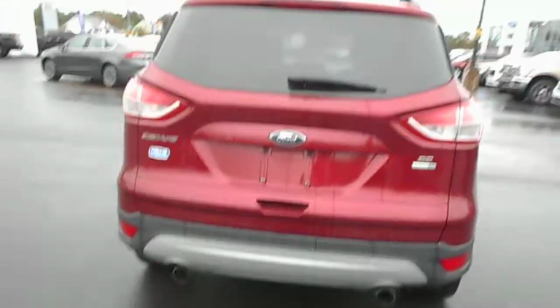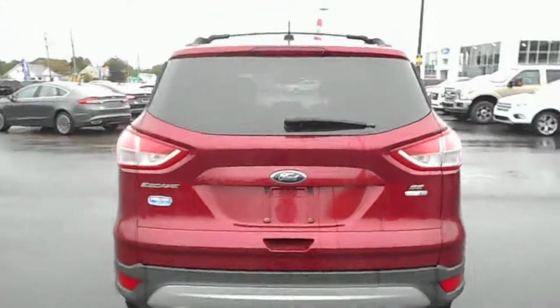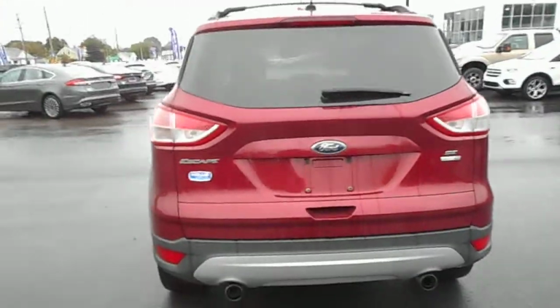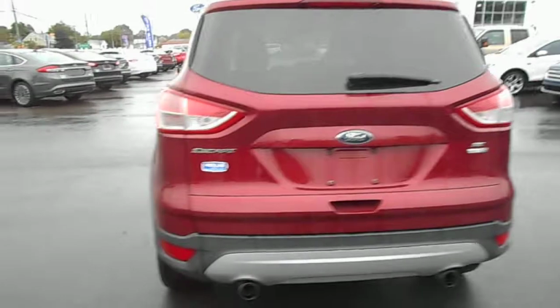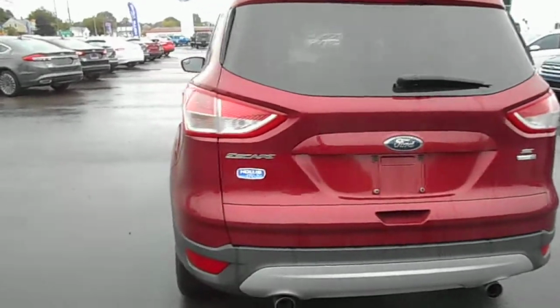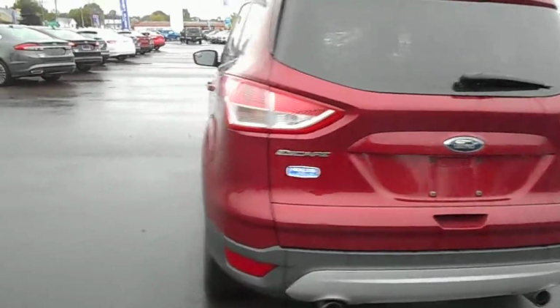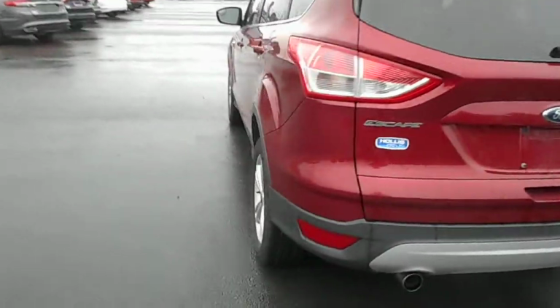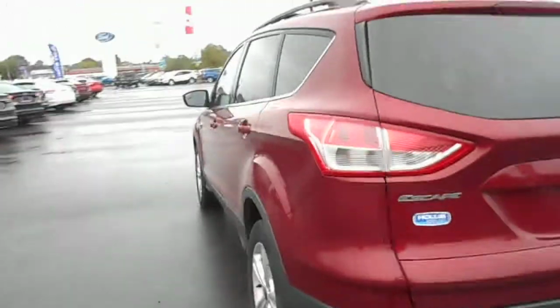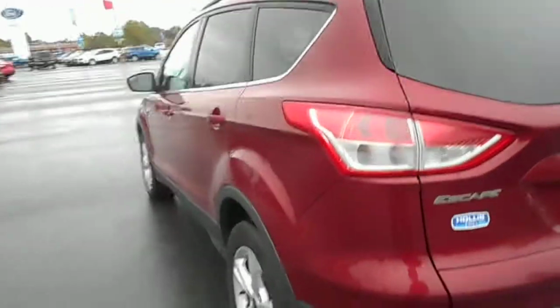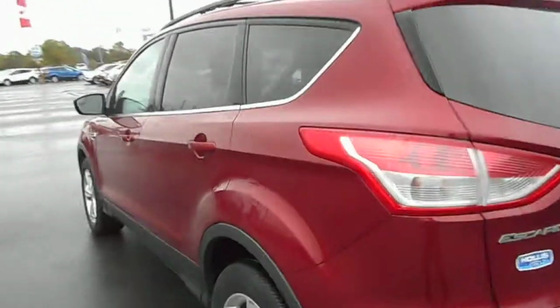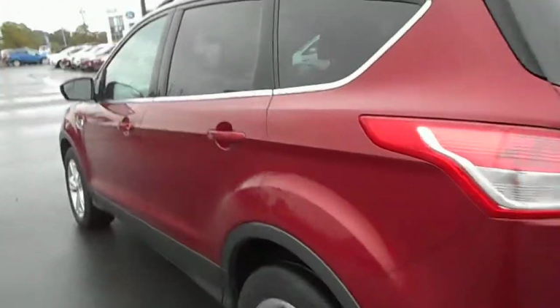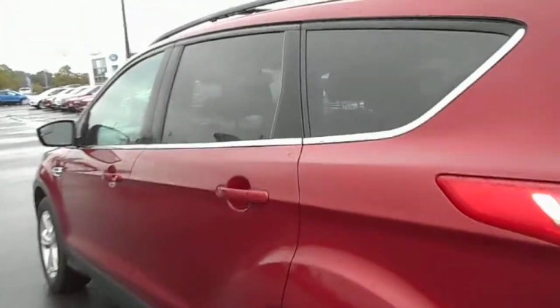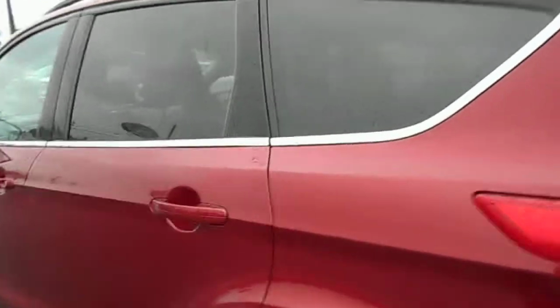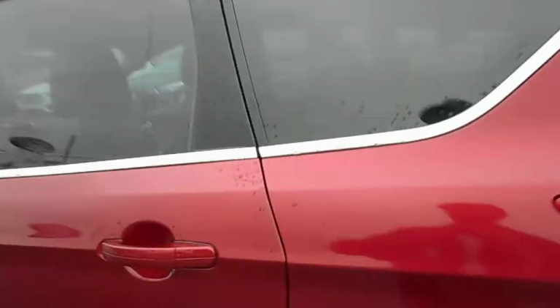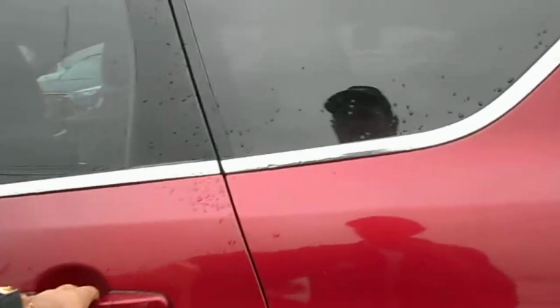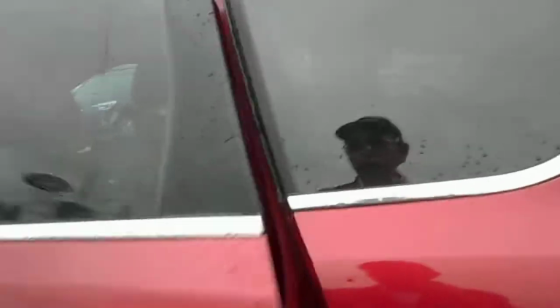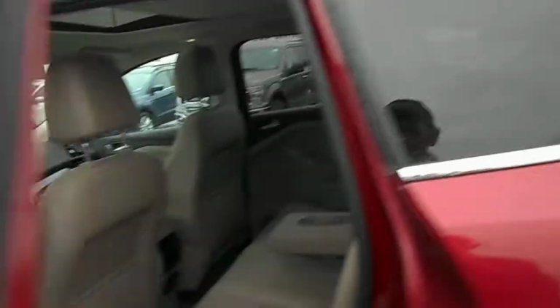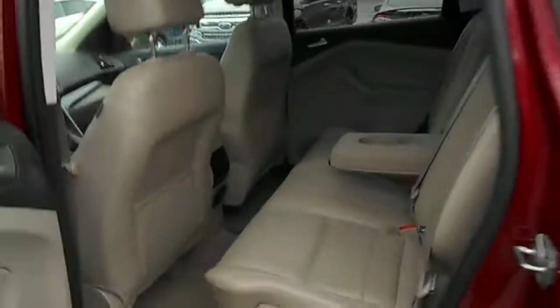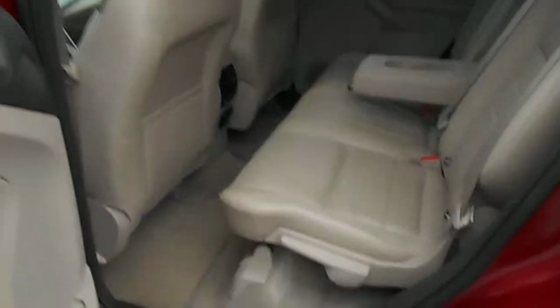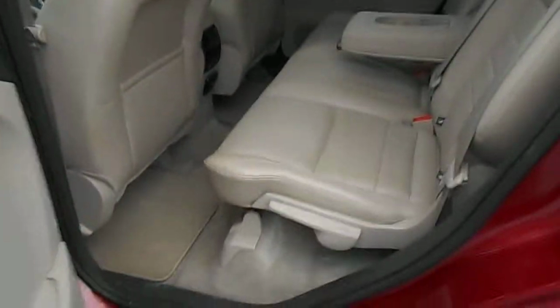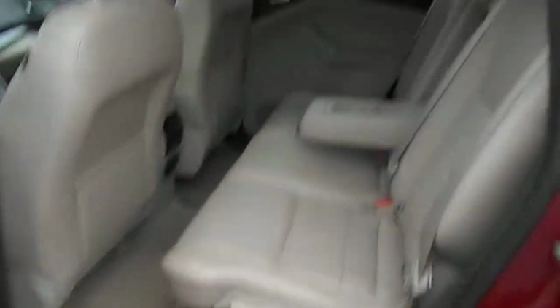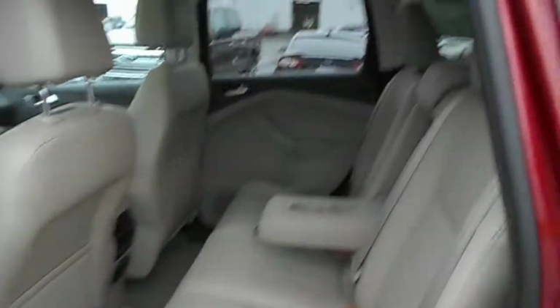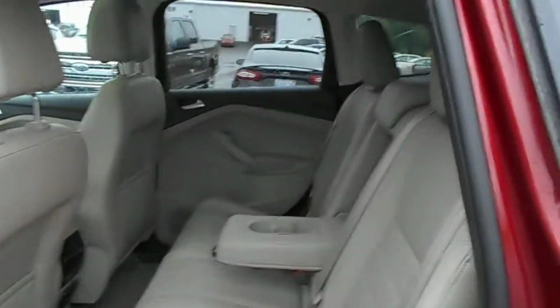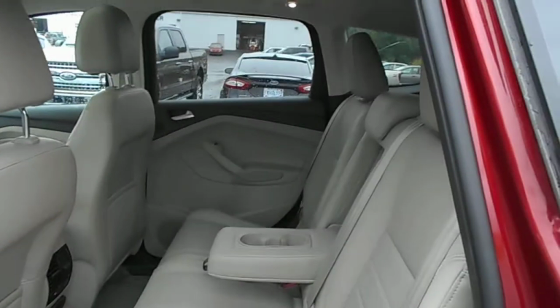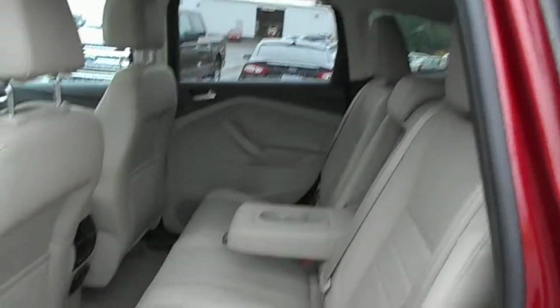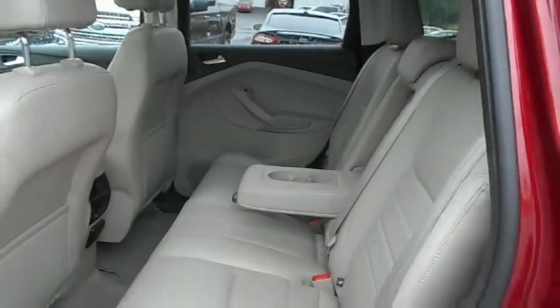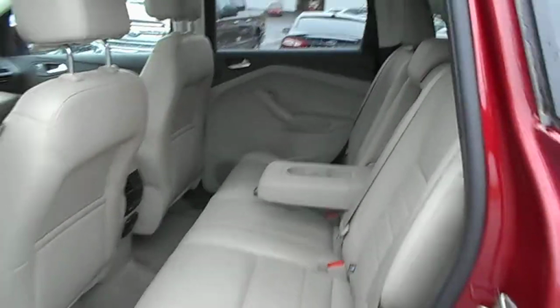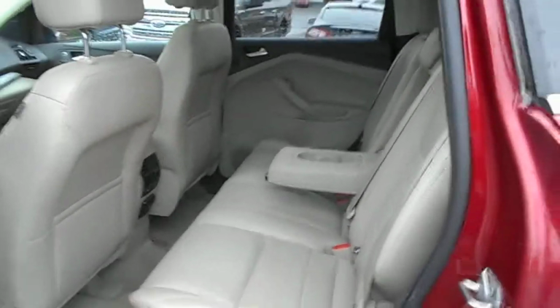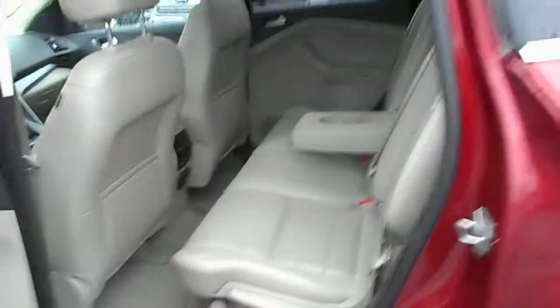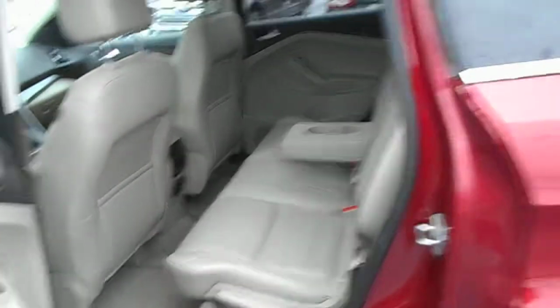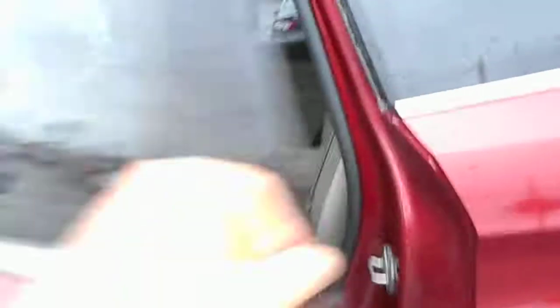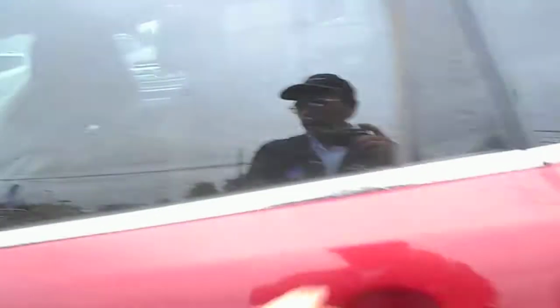Lots of space behind the second row of seats, good clean lines. Features a gorgeous tan leather interior — hardly looks like the back seat was ever sat in at all. Center armrest for the convenience of your rear seat passengers.